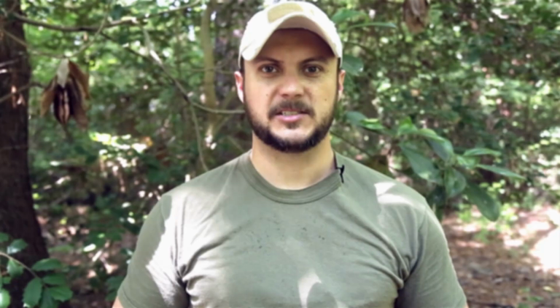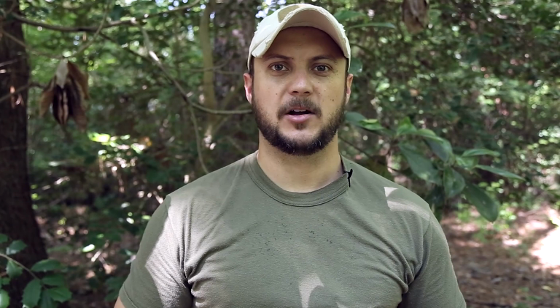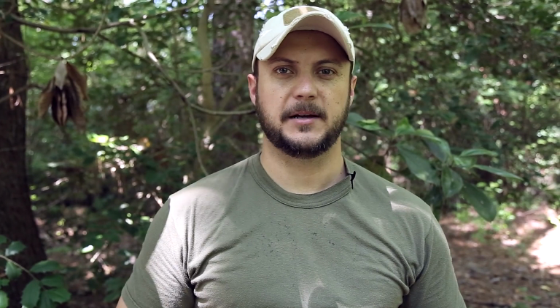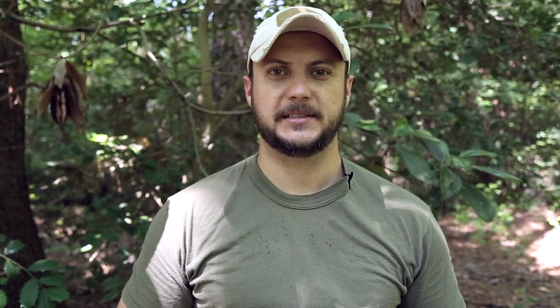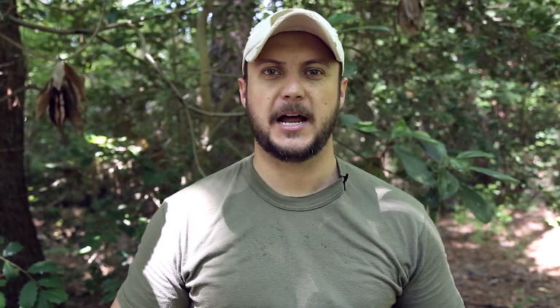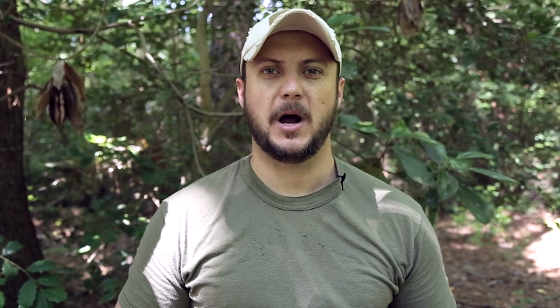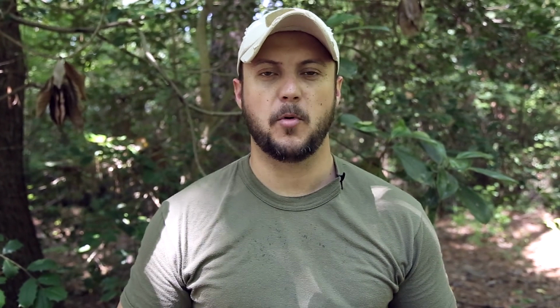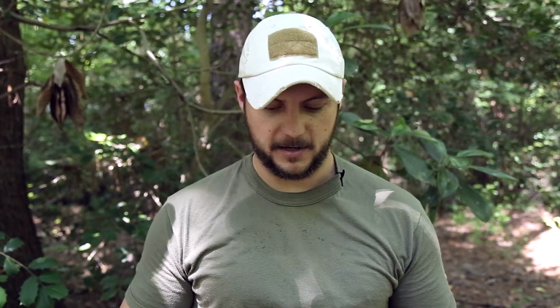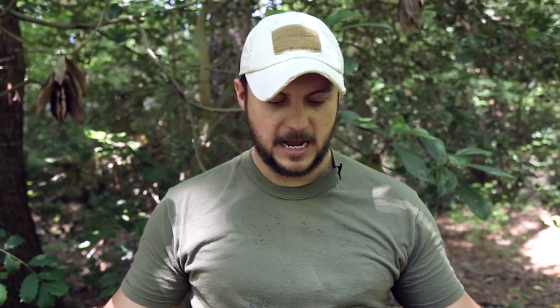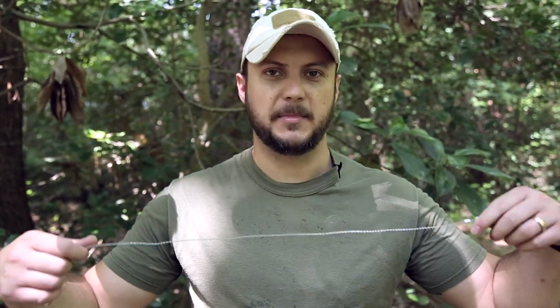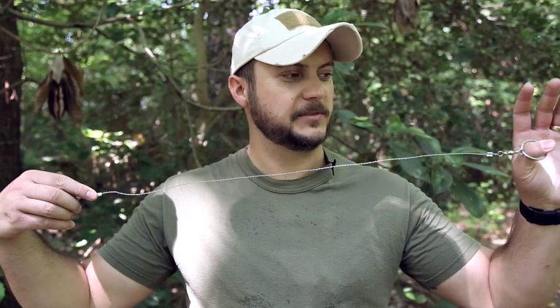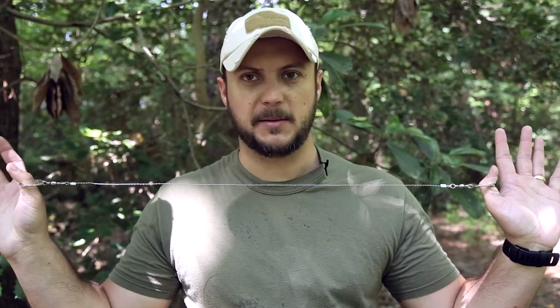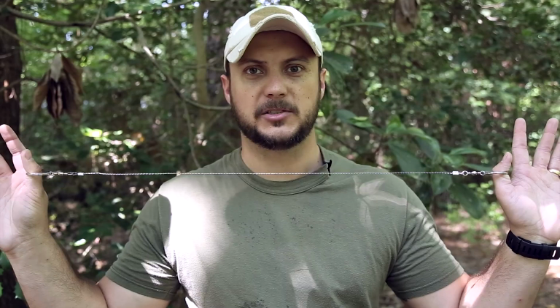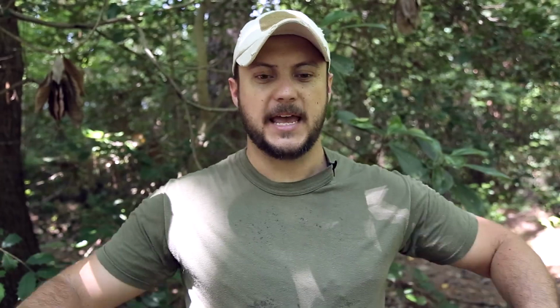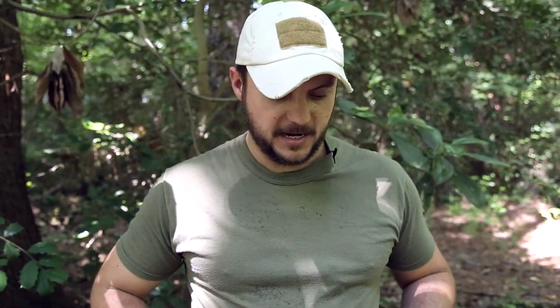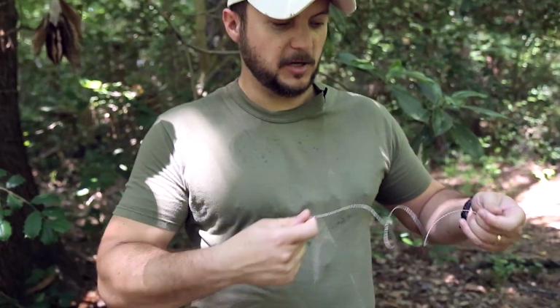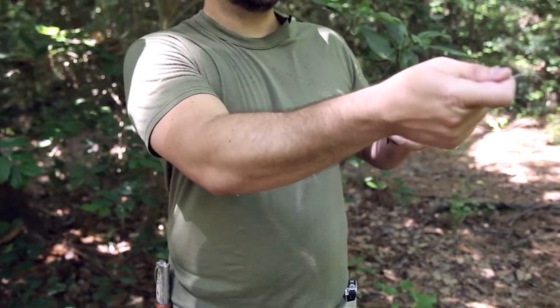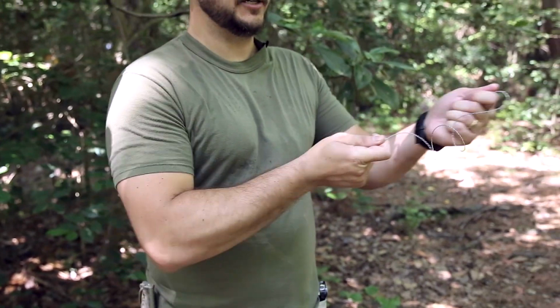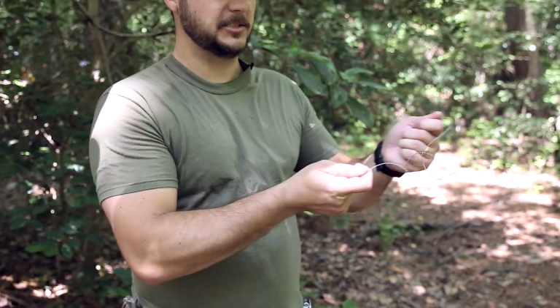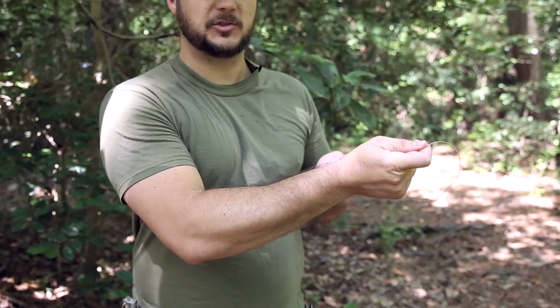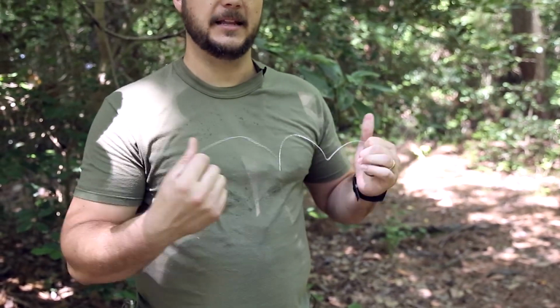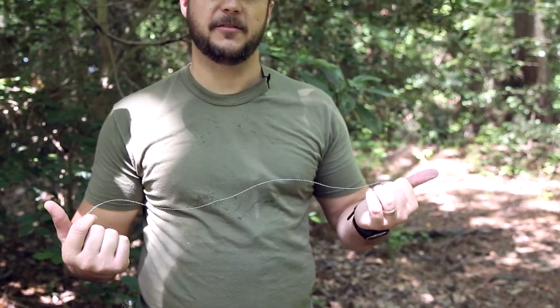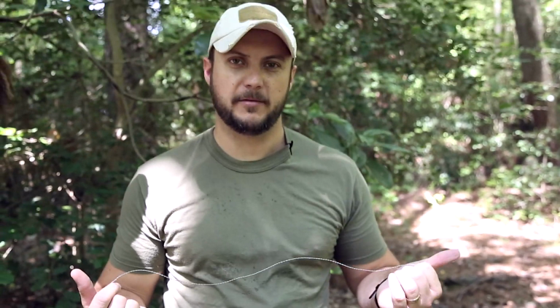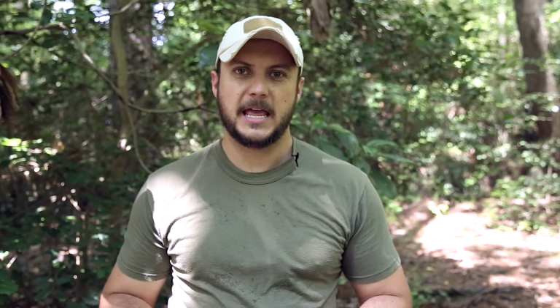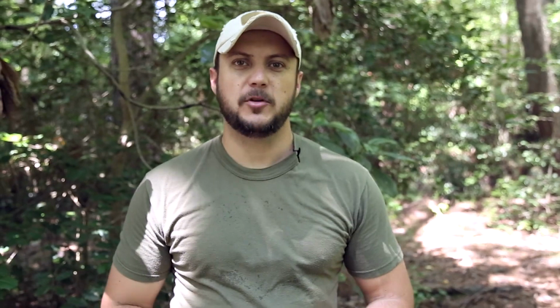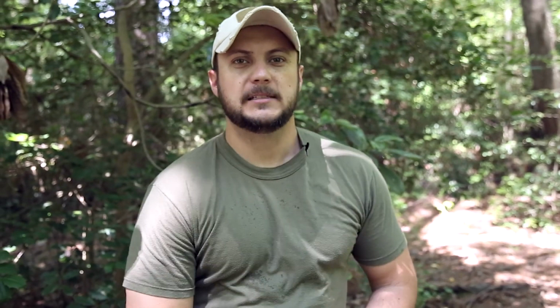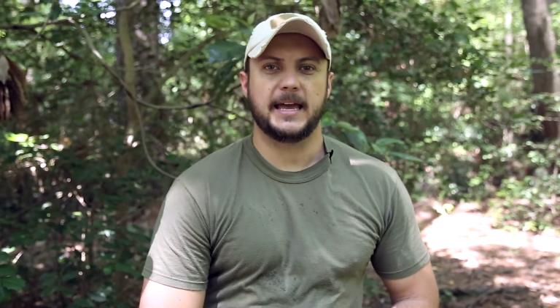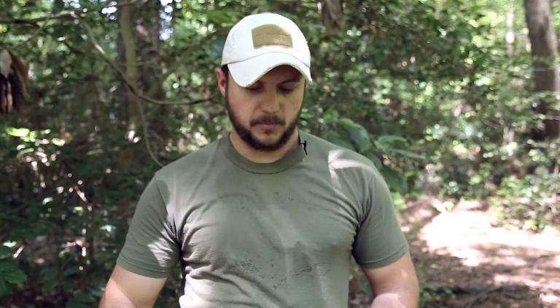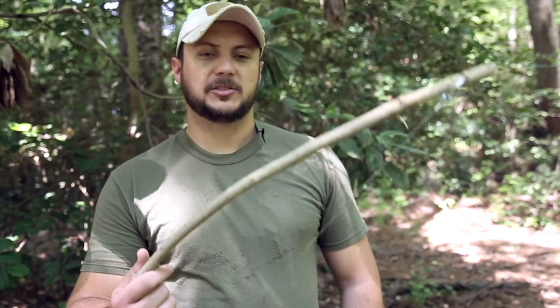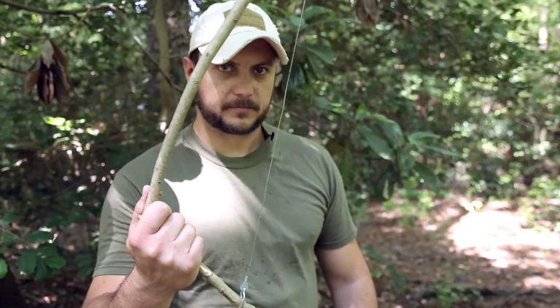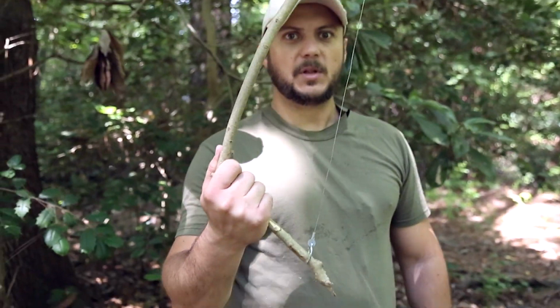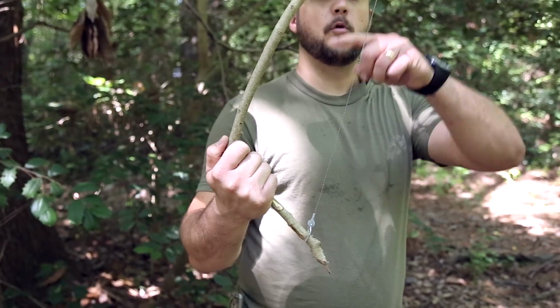This is the Black Scout quick tip on how to make your wire saw more effective. Many of you have seen these type of wire saws, and most people just wrap it around a tree and go like this — that's an ineffective way of doing it.